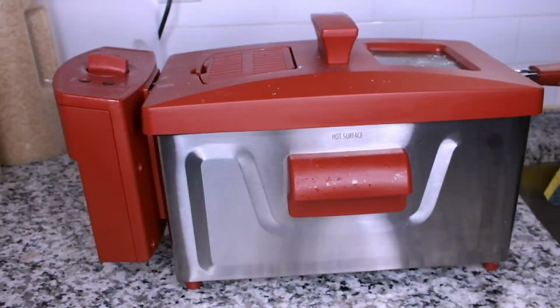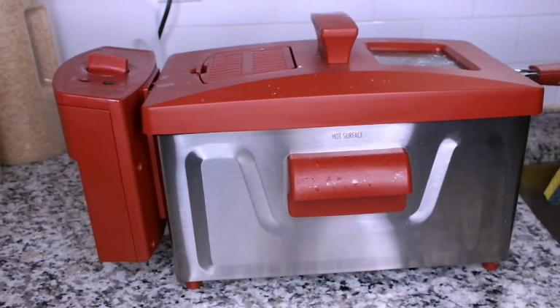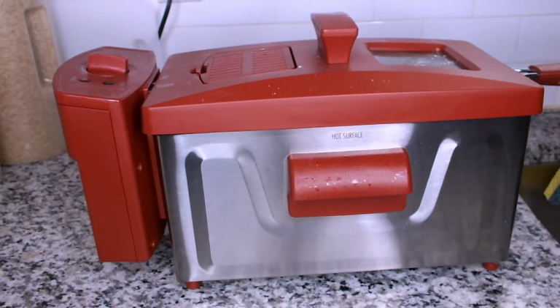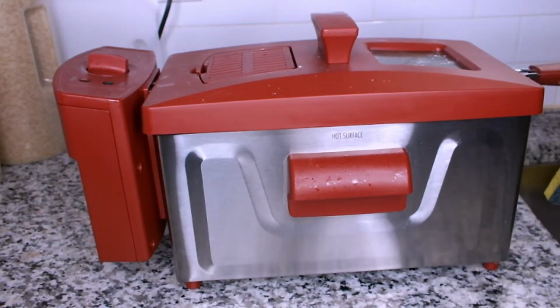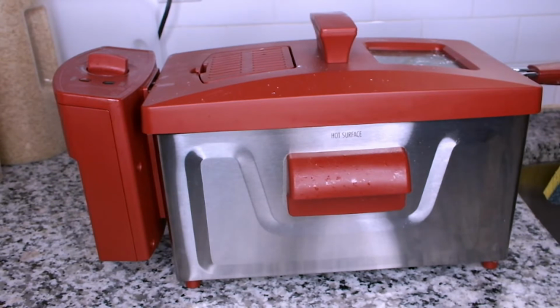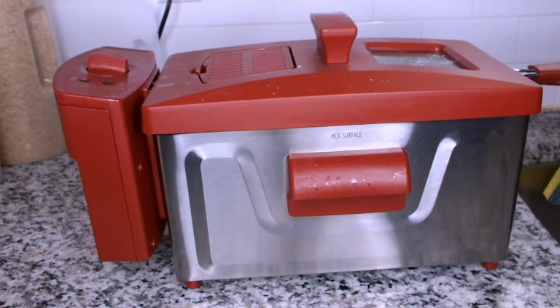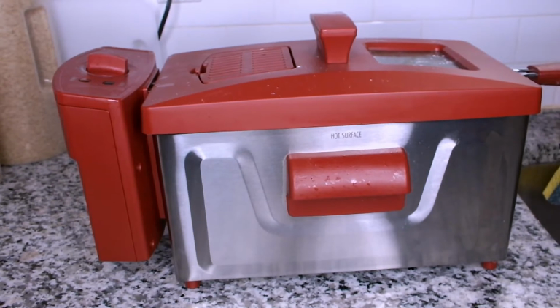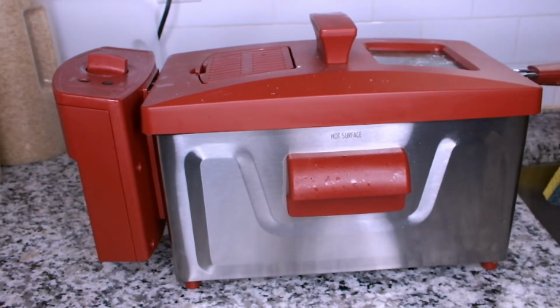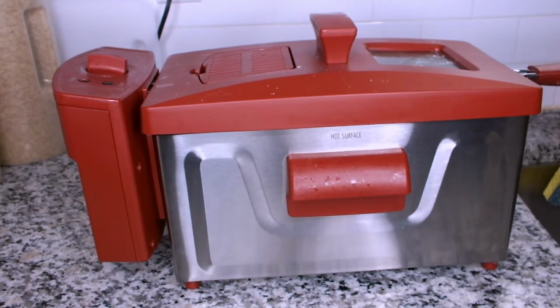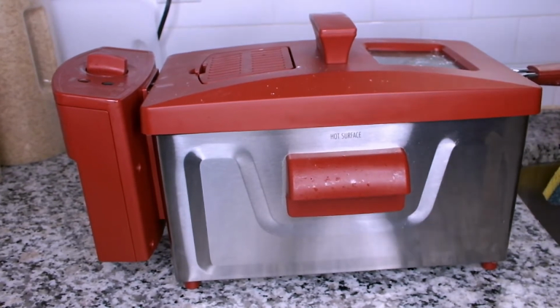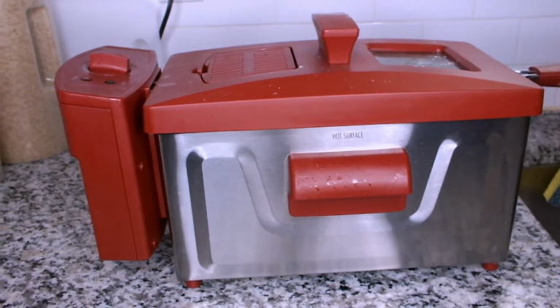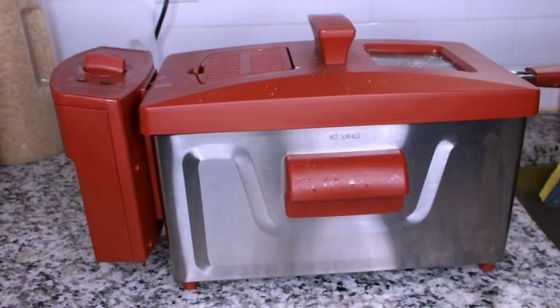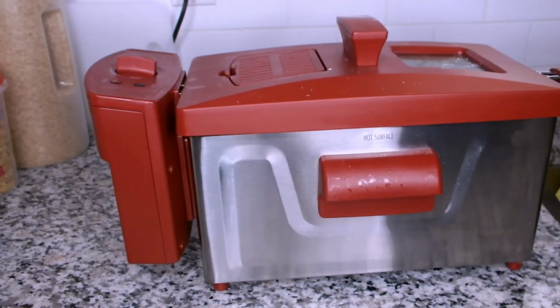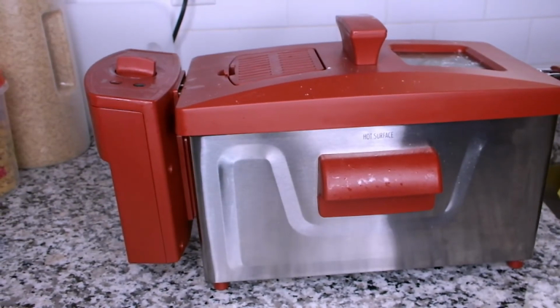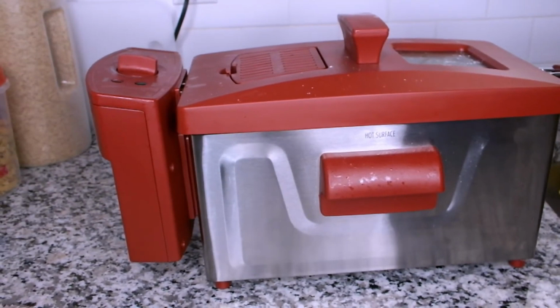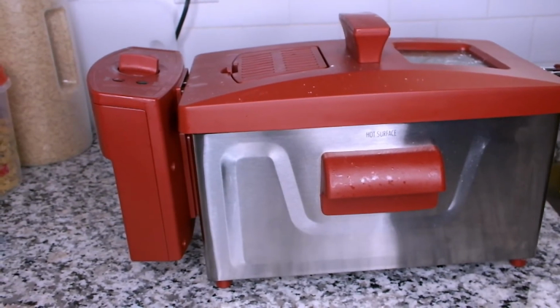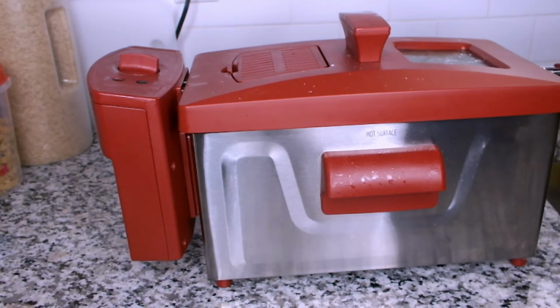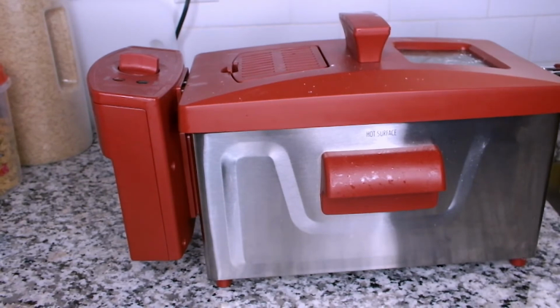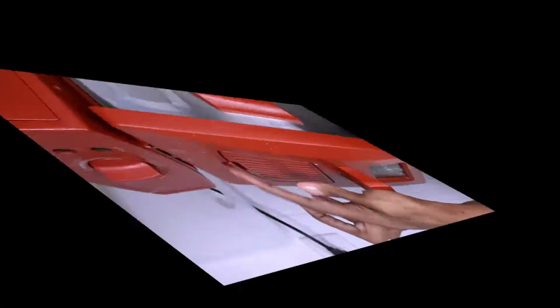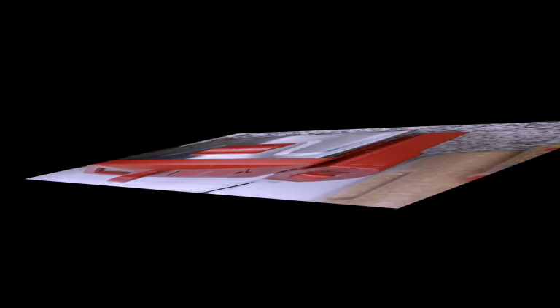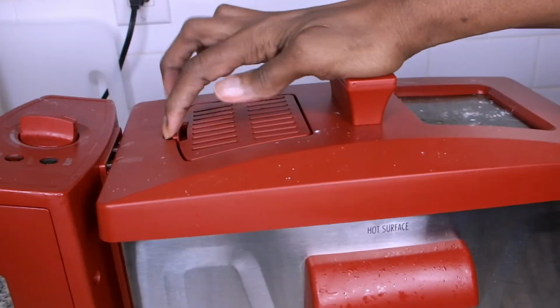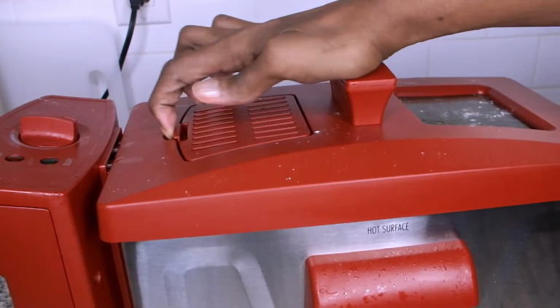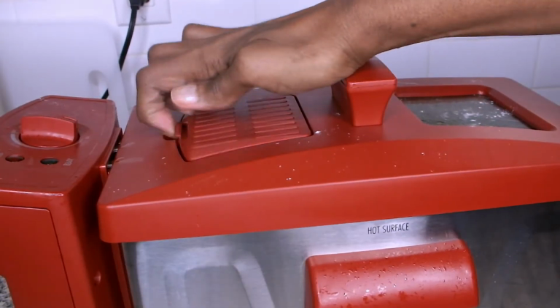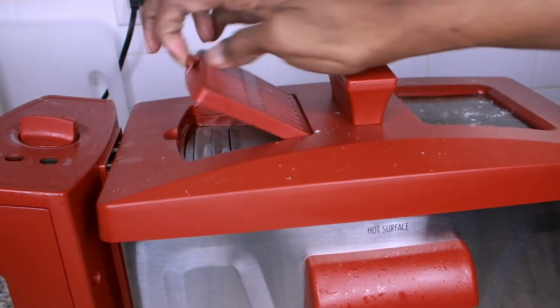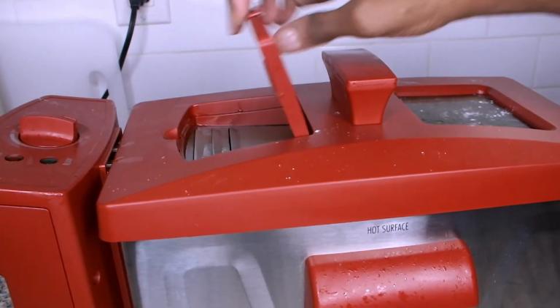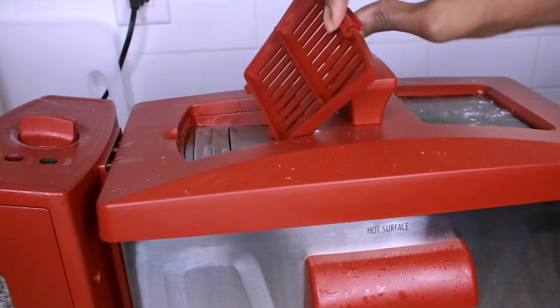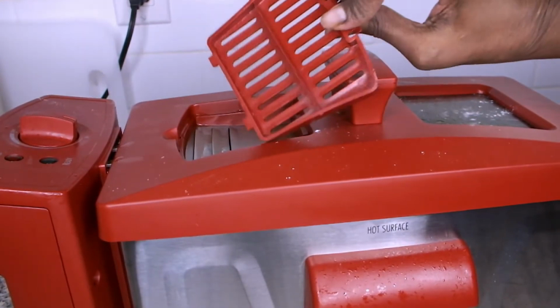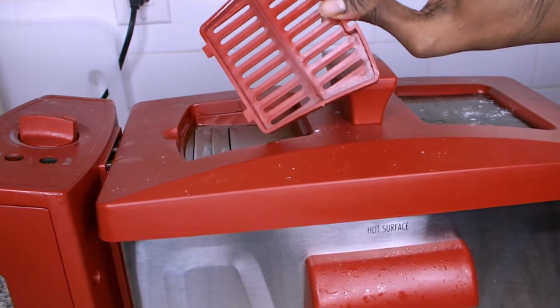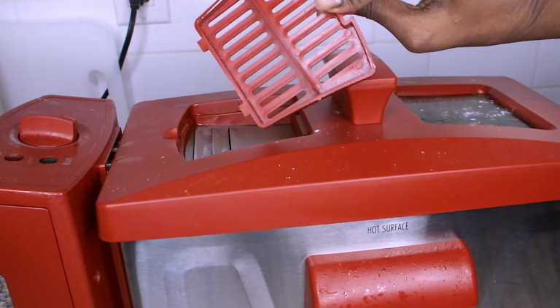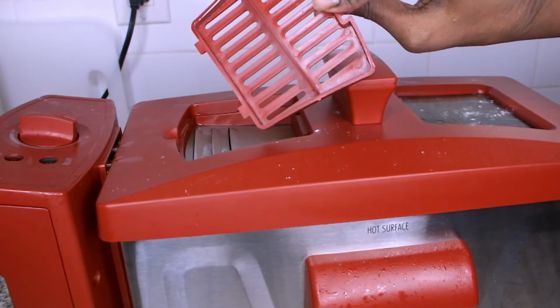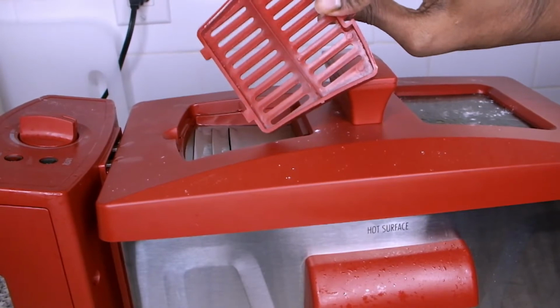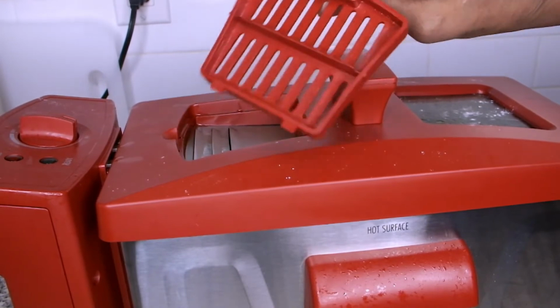Today I will be showing you how to clean this Hamilton Beach deep fryer. Make sure to check out the unboxing. First I need to disassemble my deep fryer, and I'm starting off by removing the vent cover, which is very greasy.